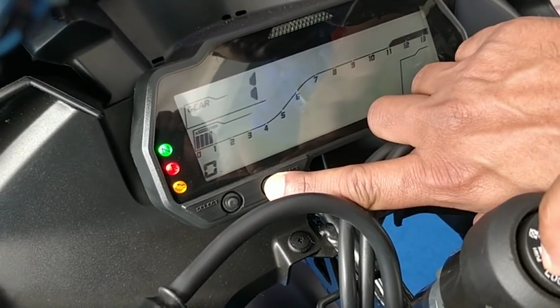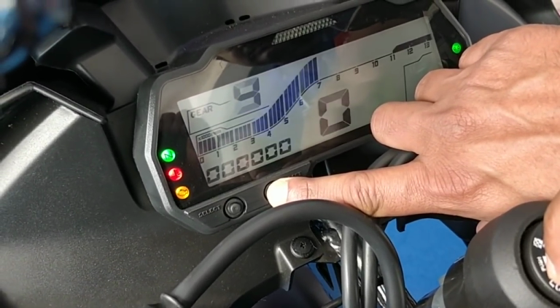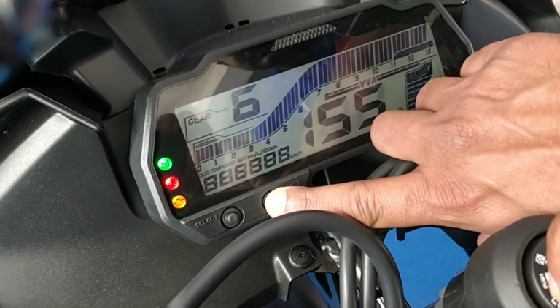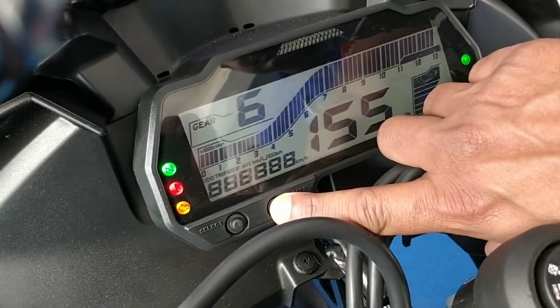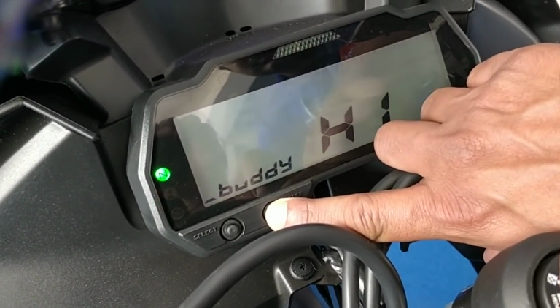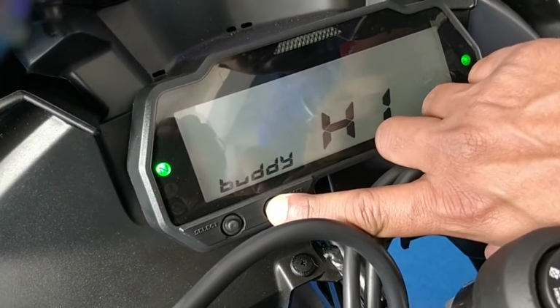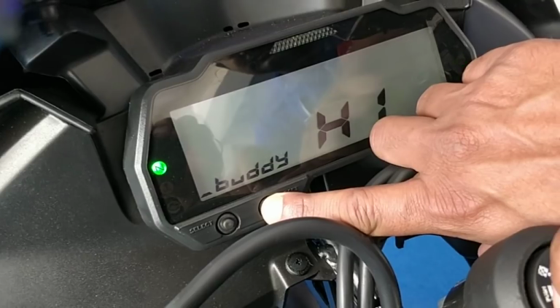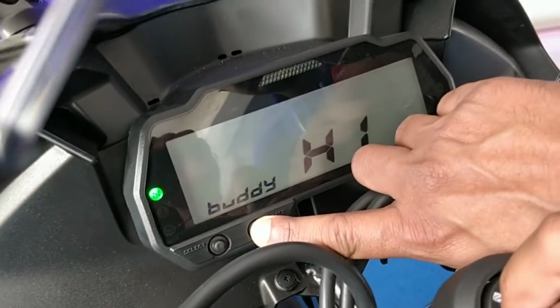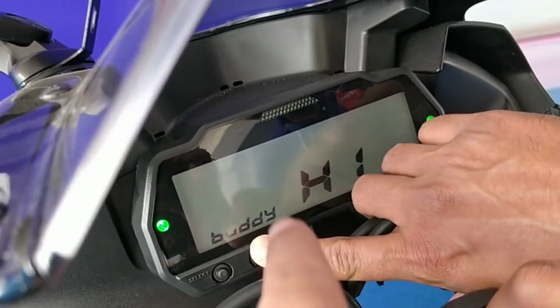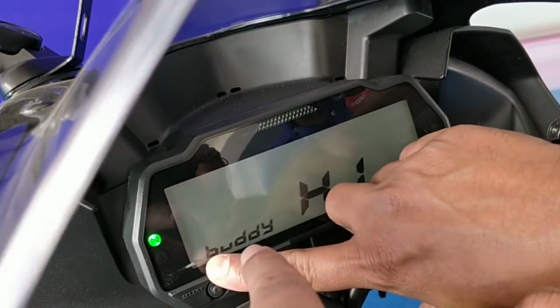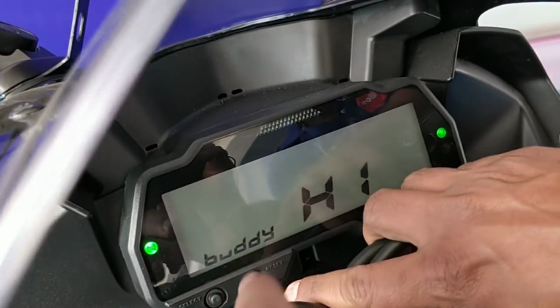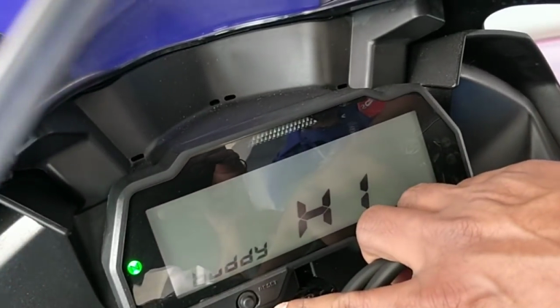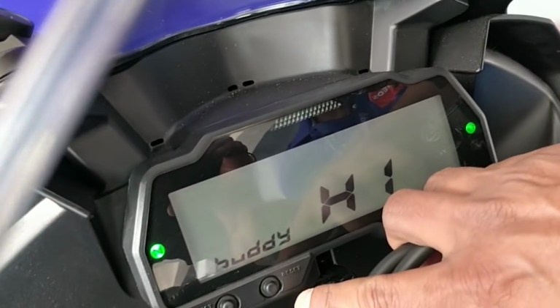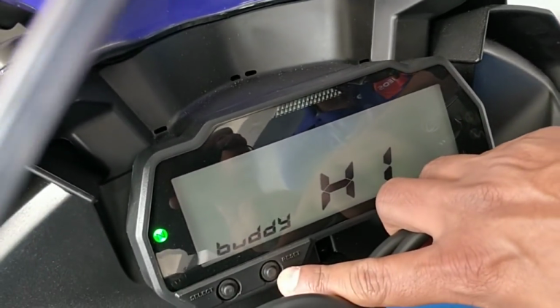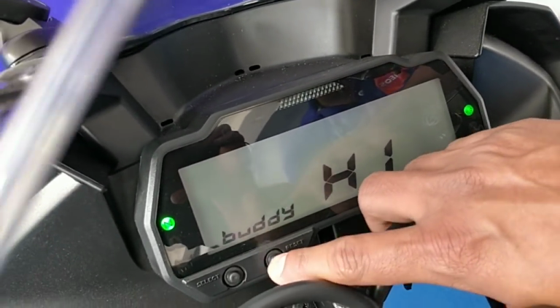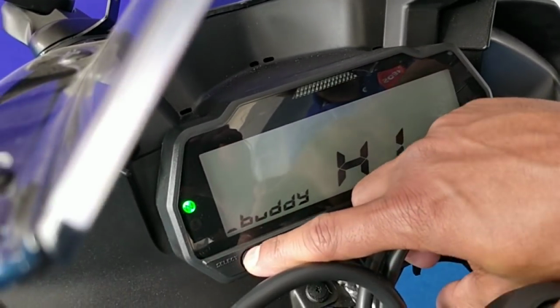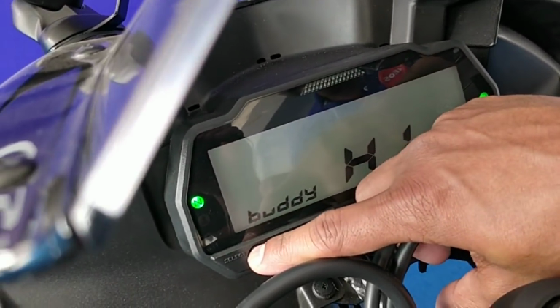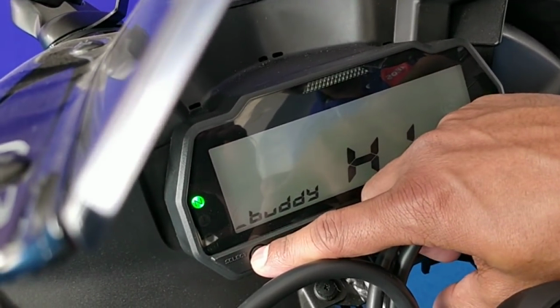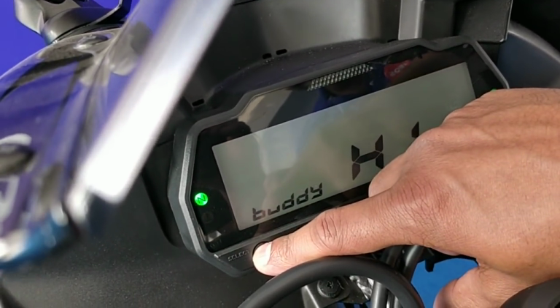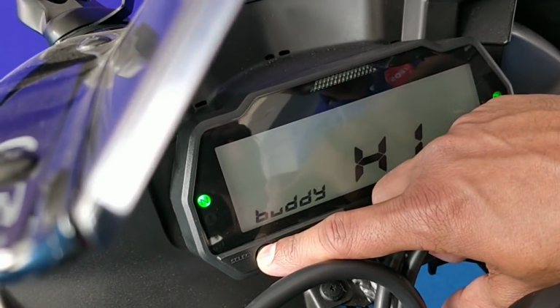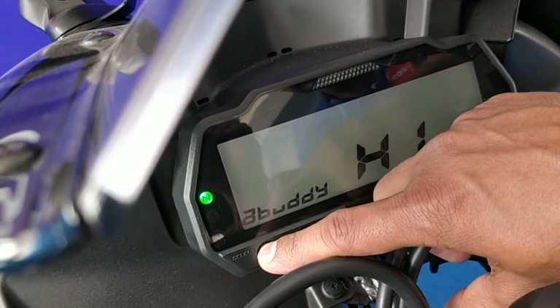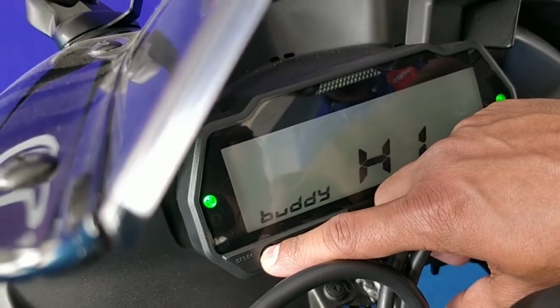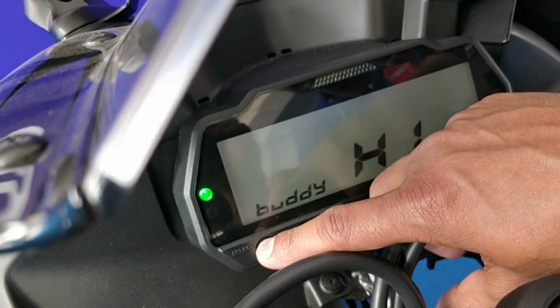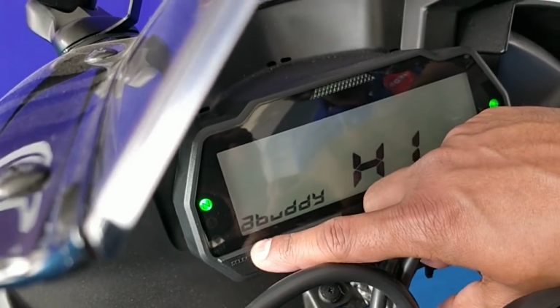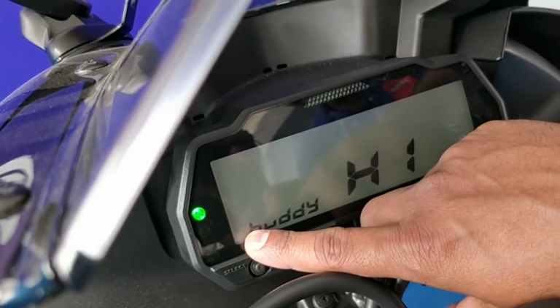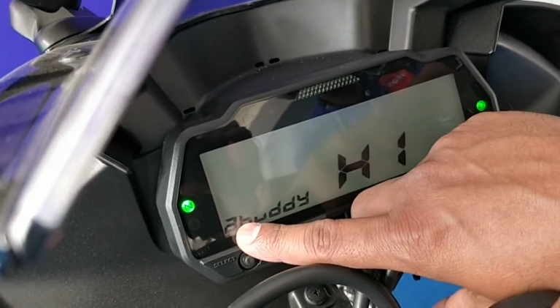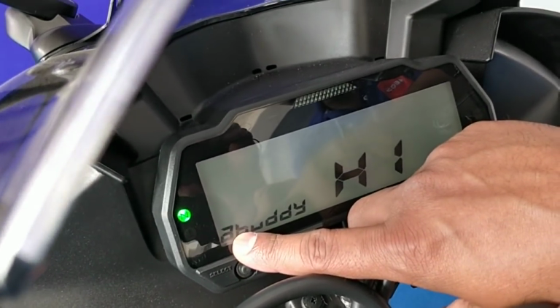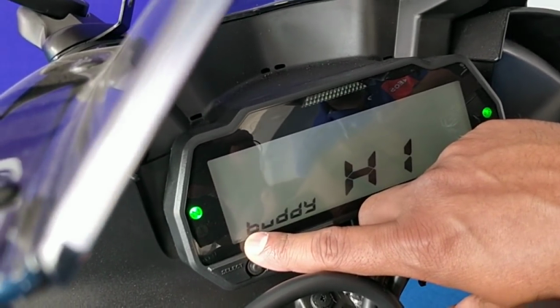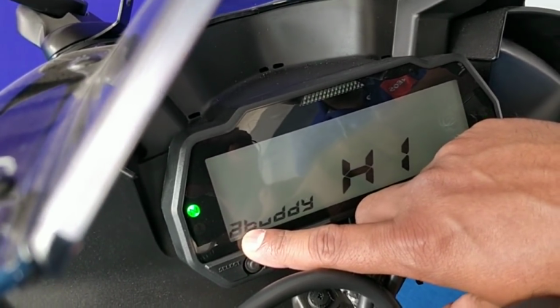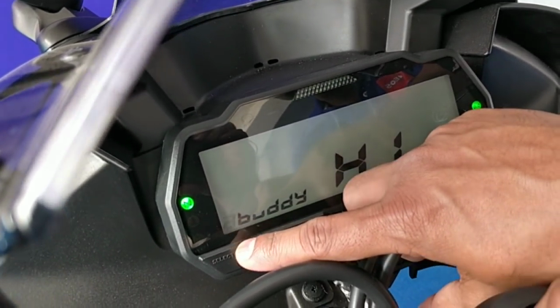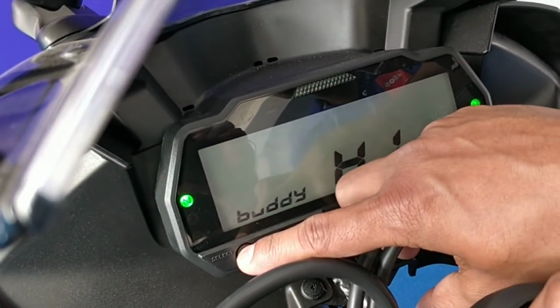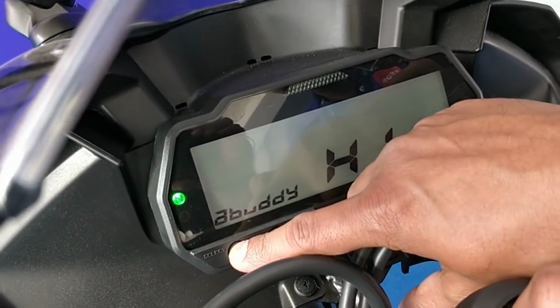This is the reset button that you have to keep pressed, and then you turn the ignition on — keep it pressed at this point in time. Now you can change the welcome message by using the select button. We are not going to change it, but that's how you can change the welcome message.